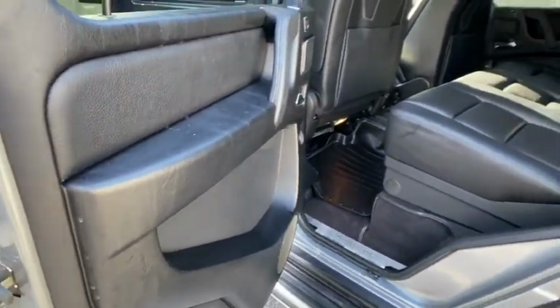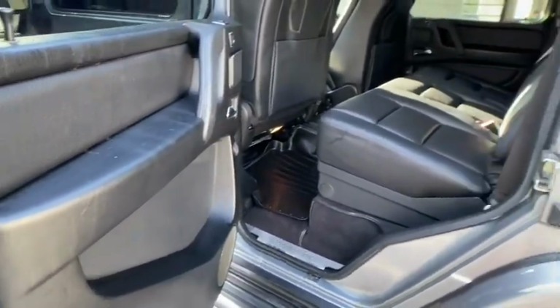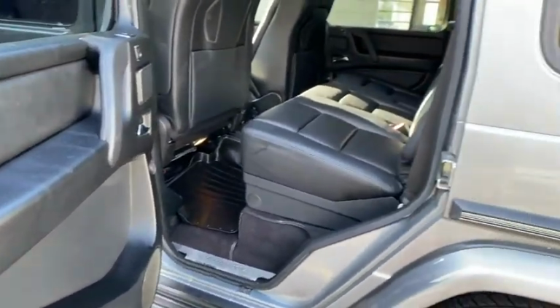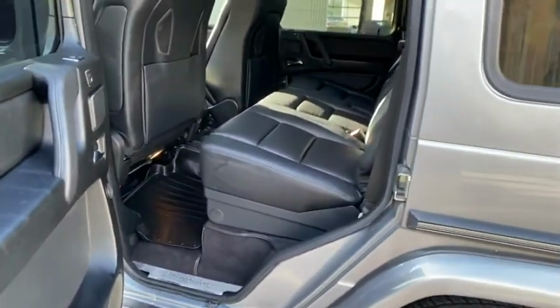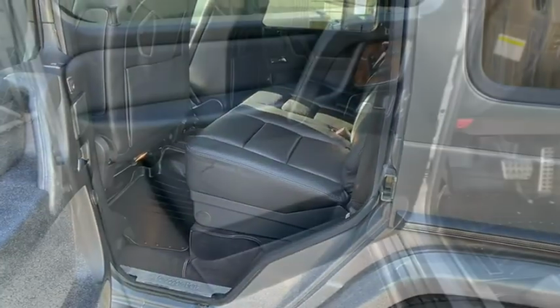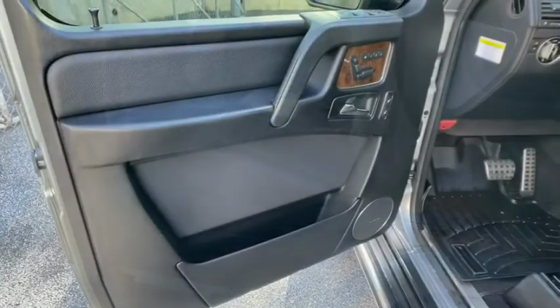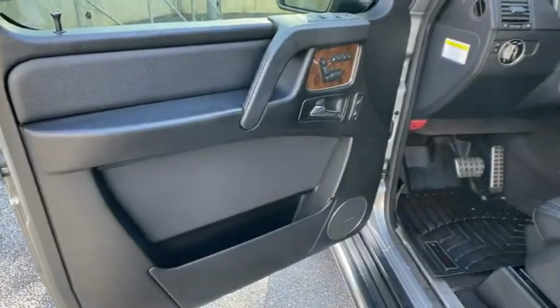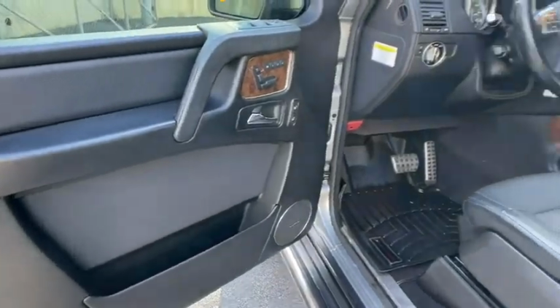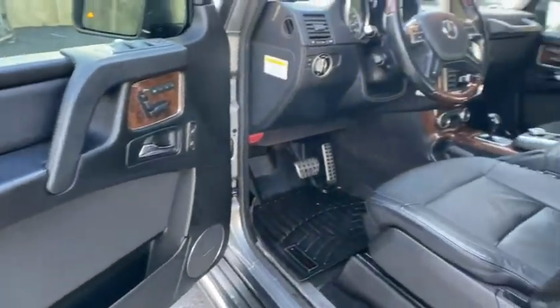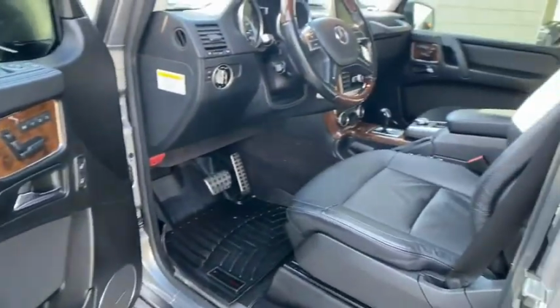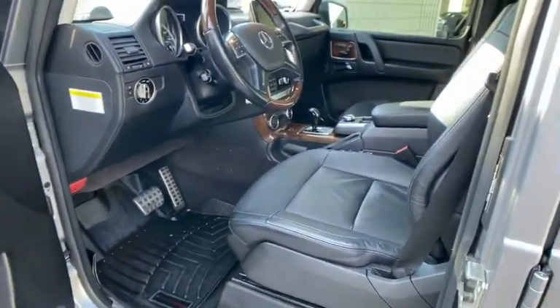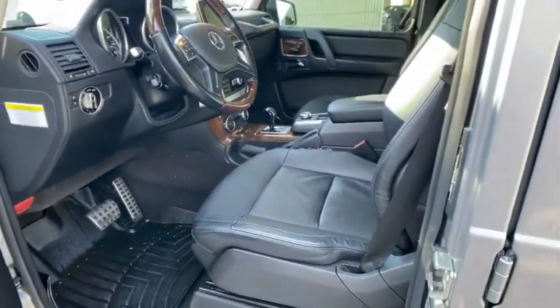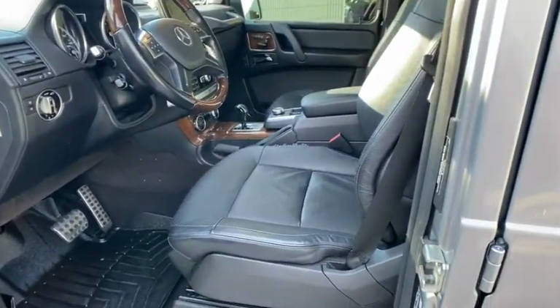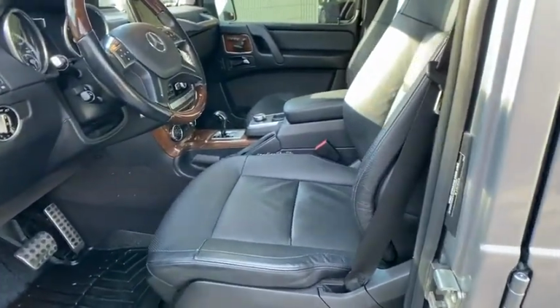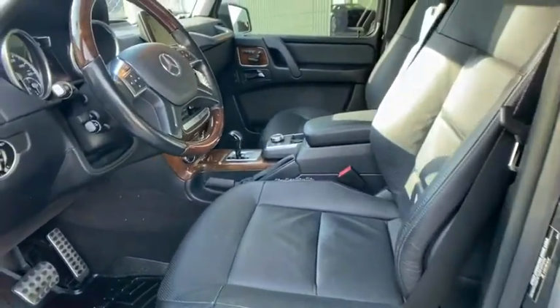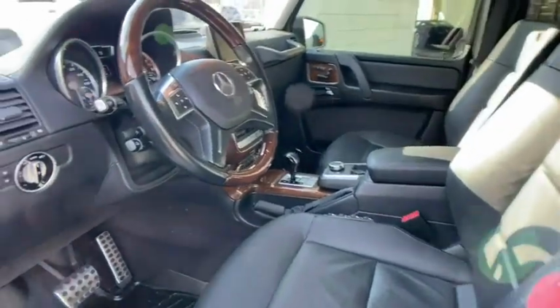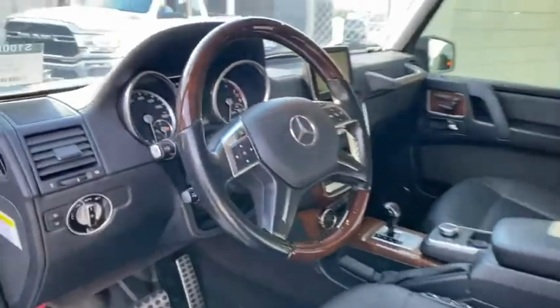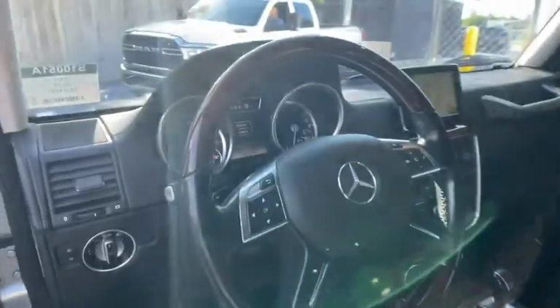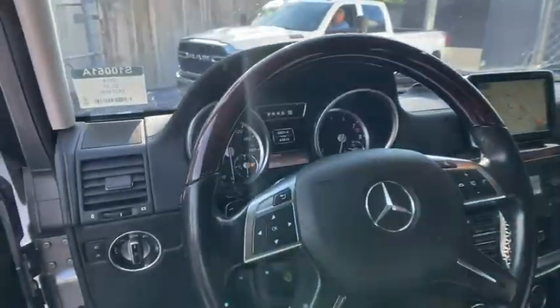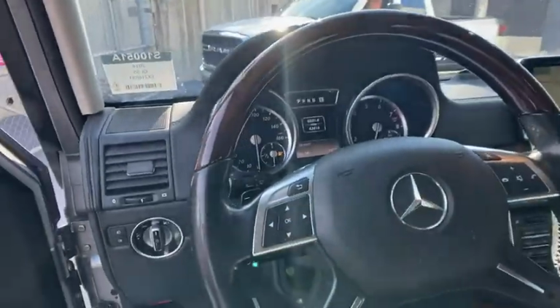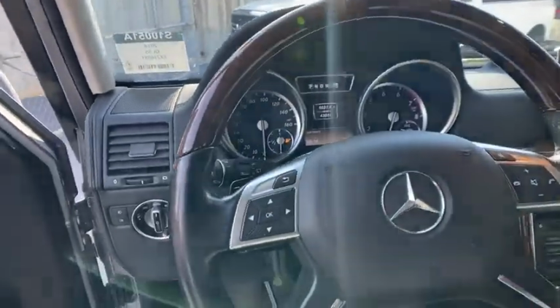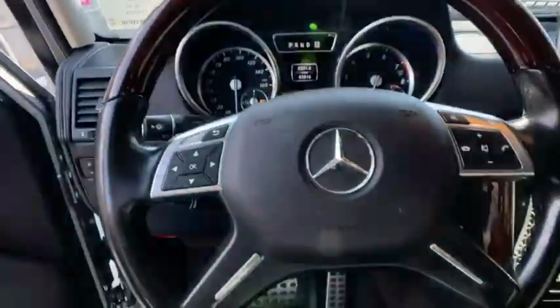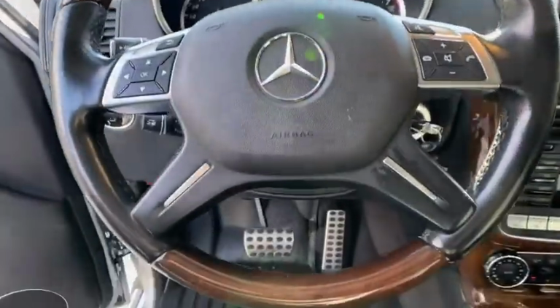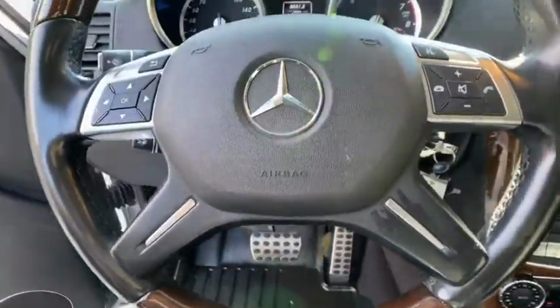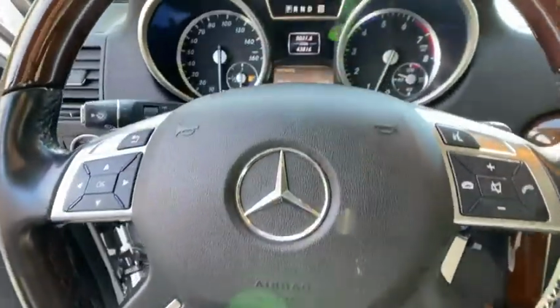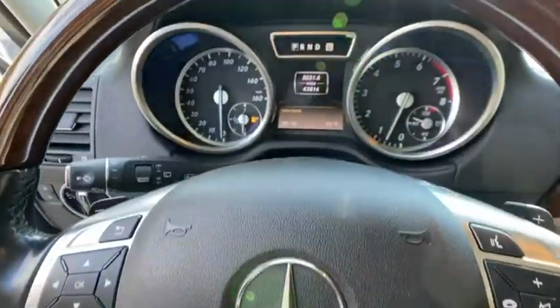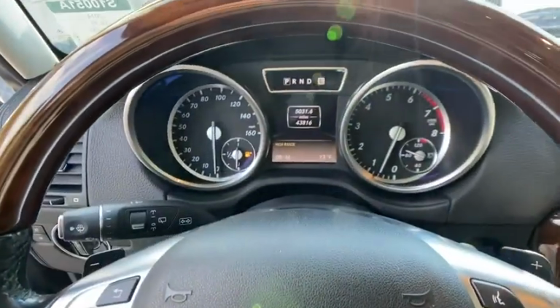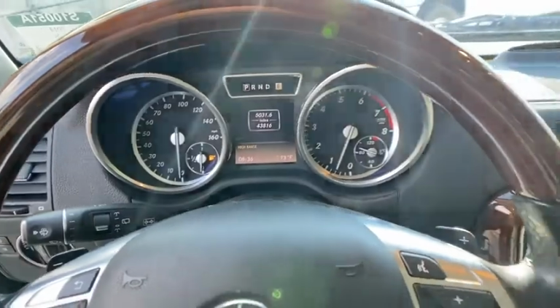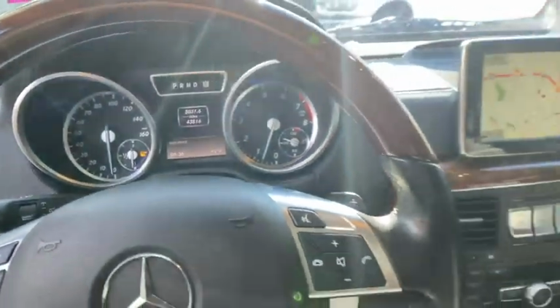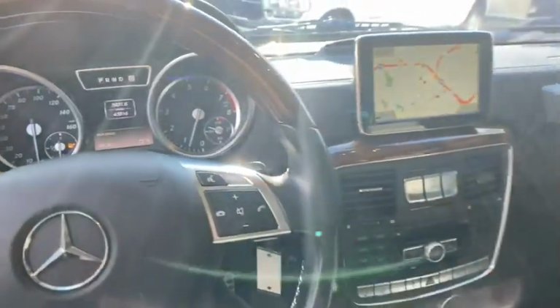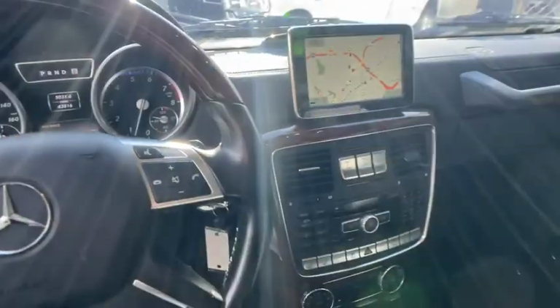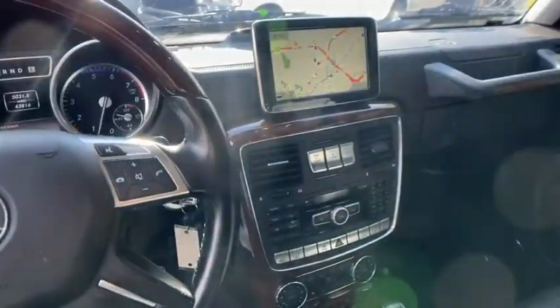Keyless entry, Bluetooth, leather-wrapped steering wheel, power steering, adjustable steering wheel, four-wheel disc brakes, aluminum wheels, floor mats, hard disk drive media storage, auto-dimming rear-view mirror. This isn't just a vehicle. It's an experience.